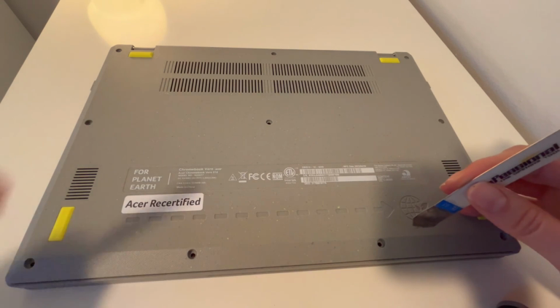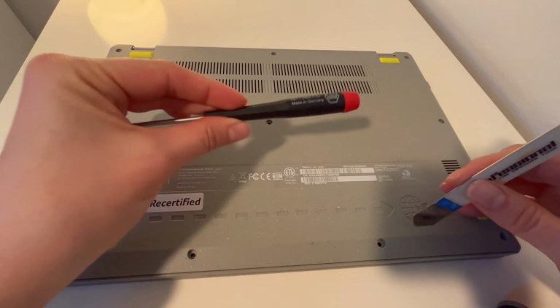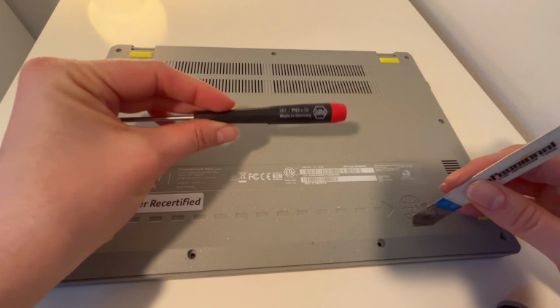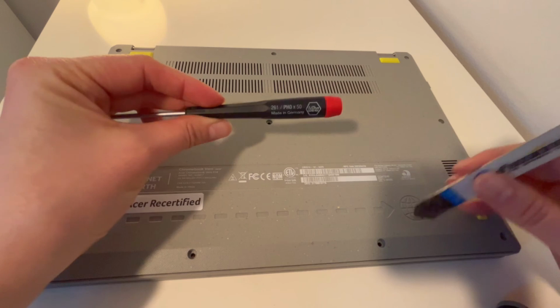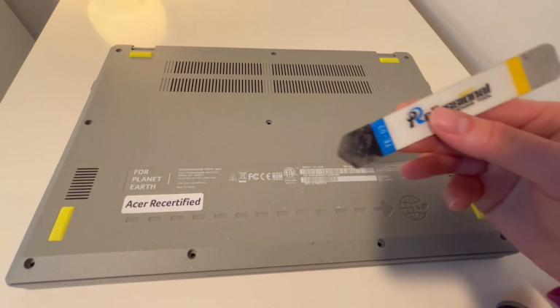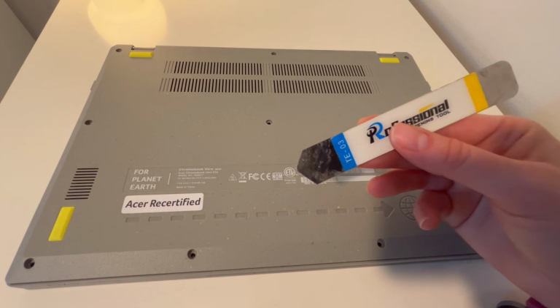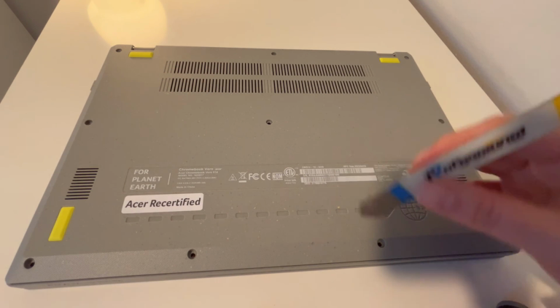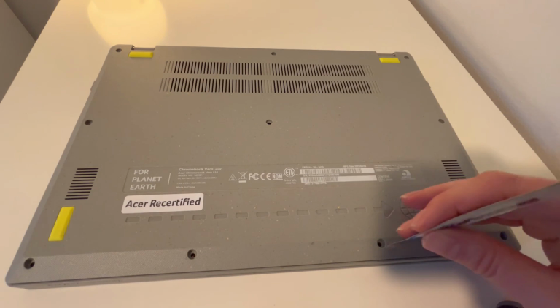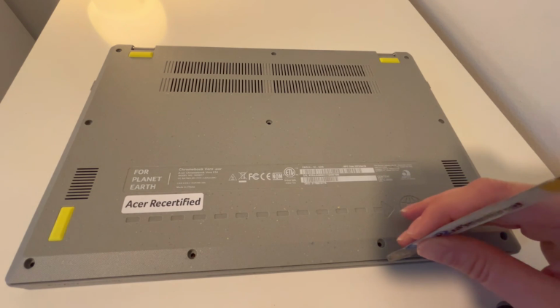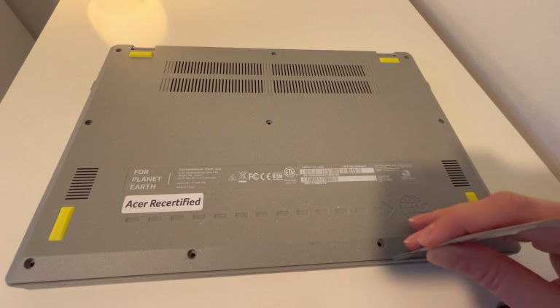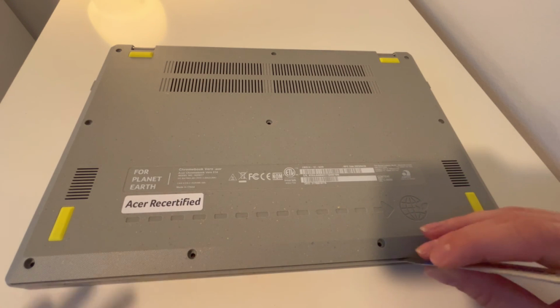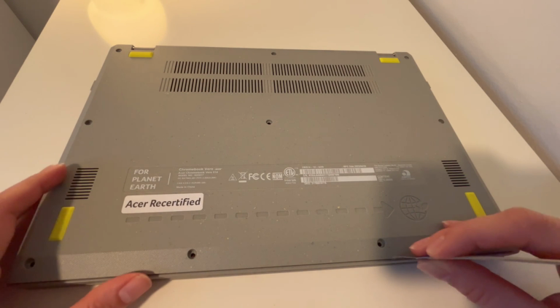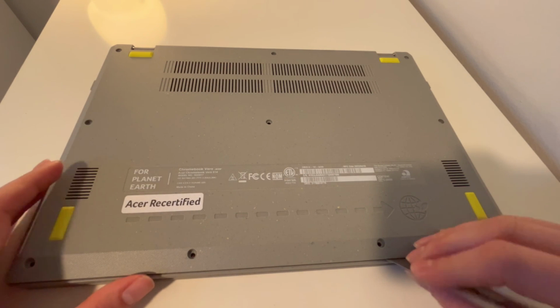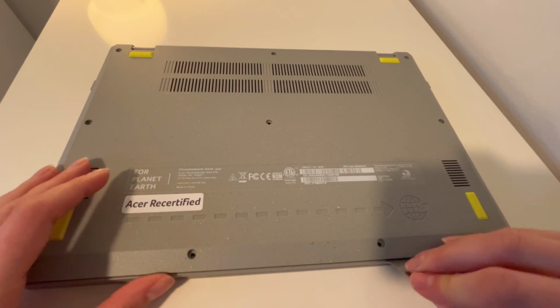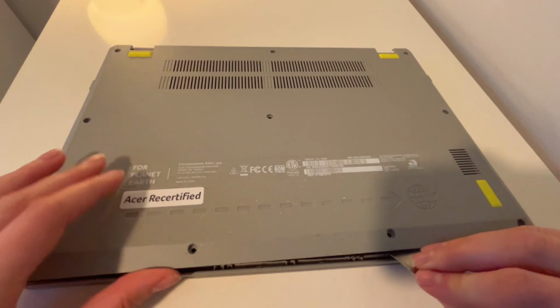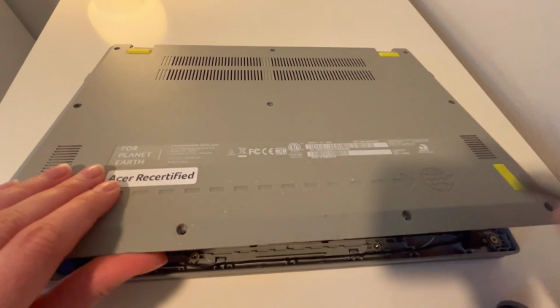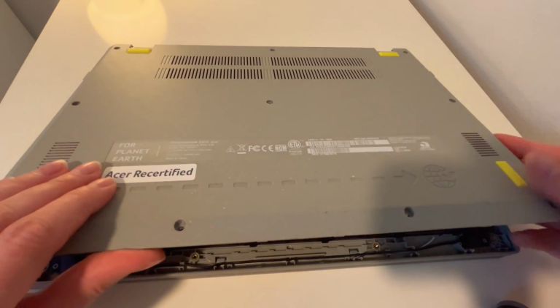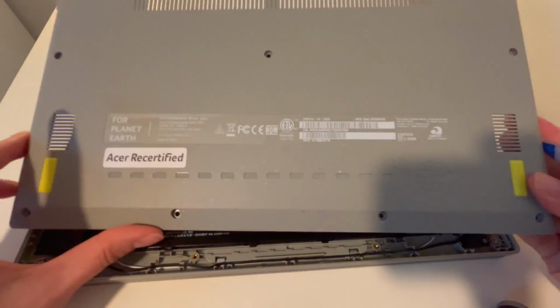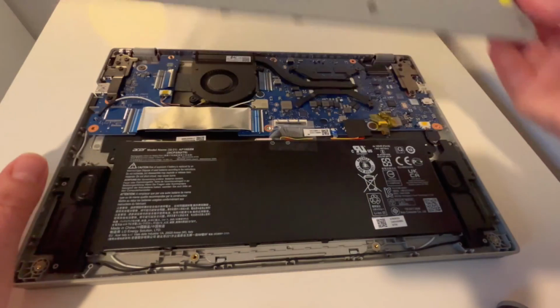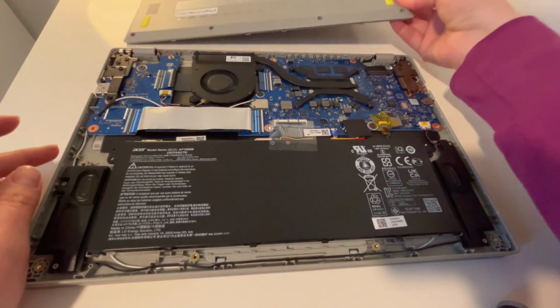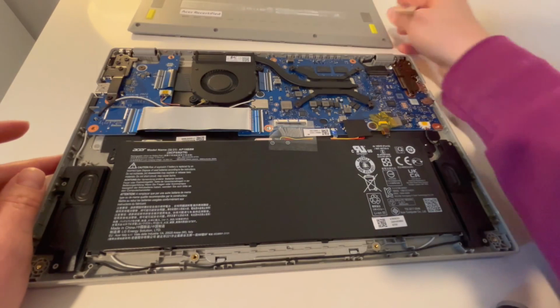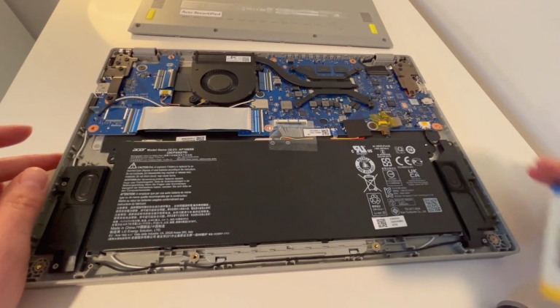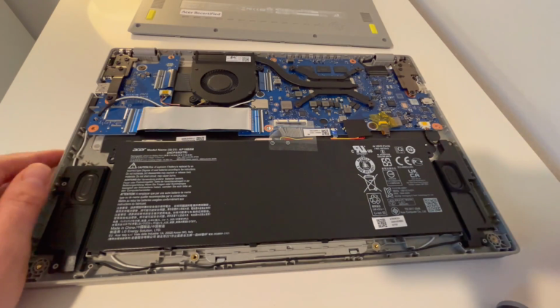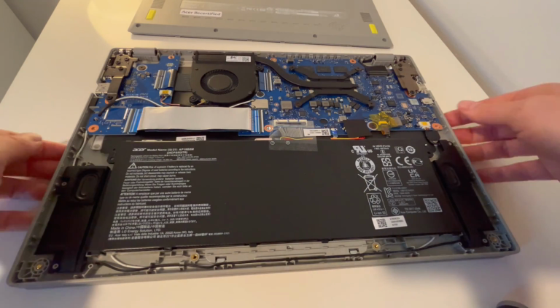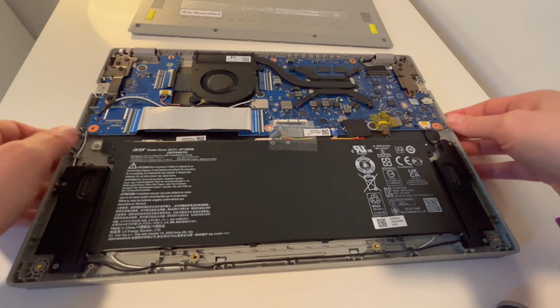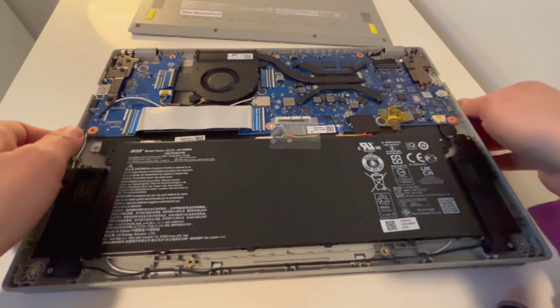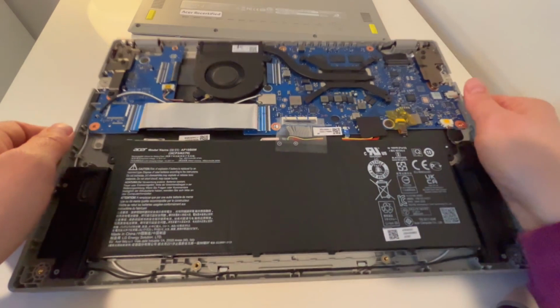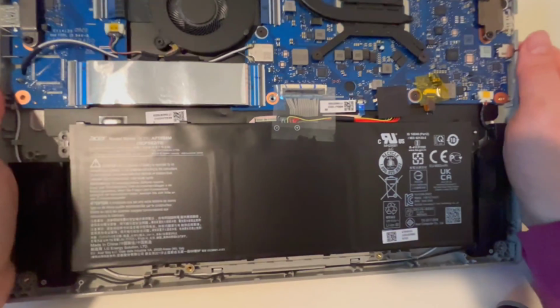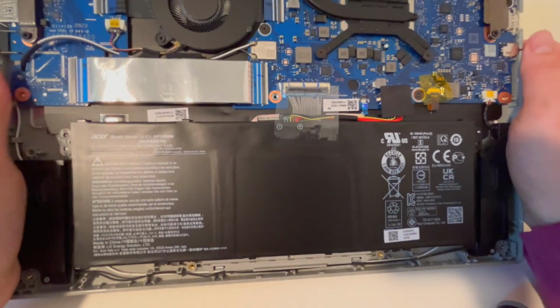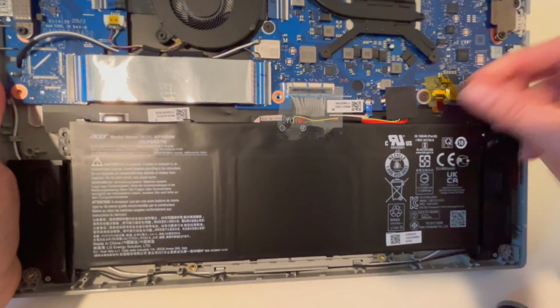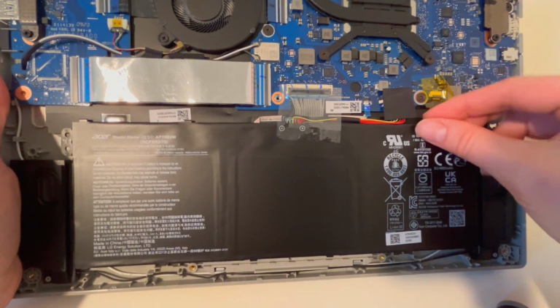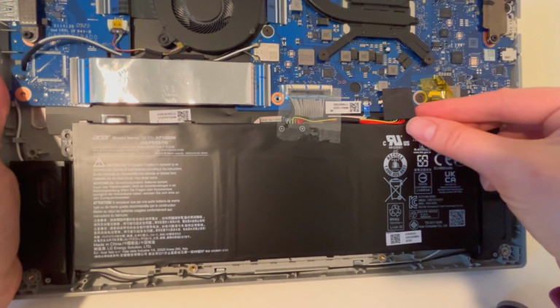I use a screwdriver and pry tool to remove all the screws and loosen the panel because we're going to focus on the touchpad. You can also look at a disassembly video or your user manual if you're not sure how to do that on your own, but let's focus on the touchpad. Links for the screwdriver and pry tool are in the description.